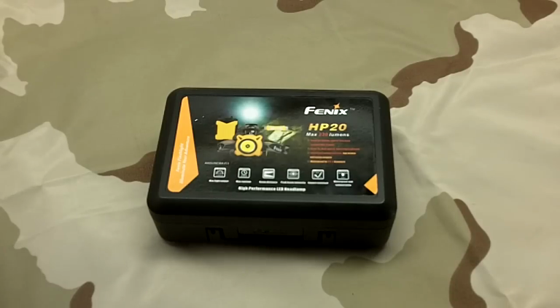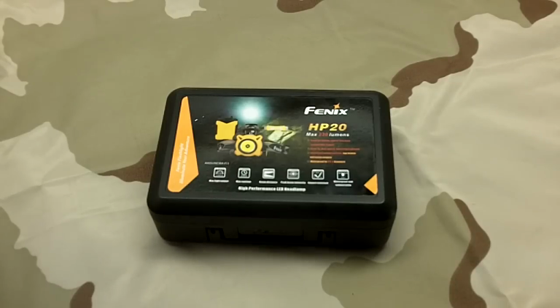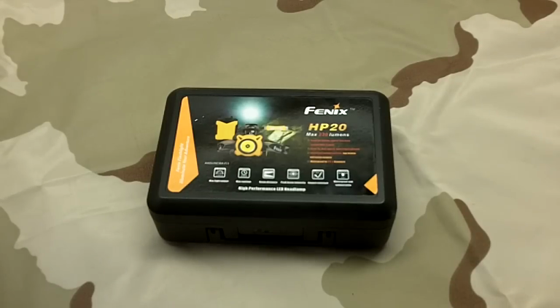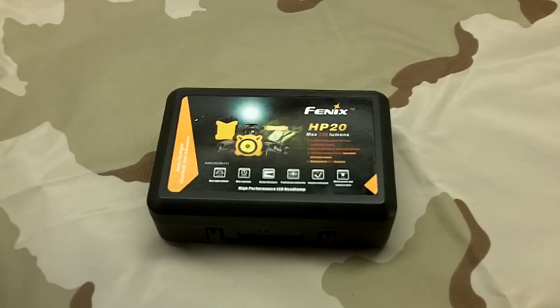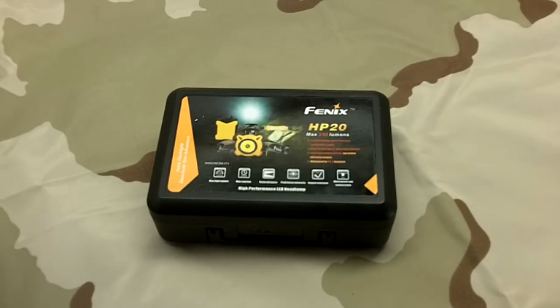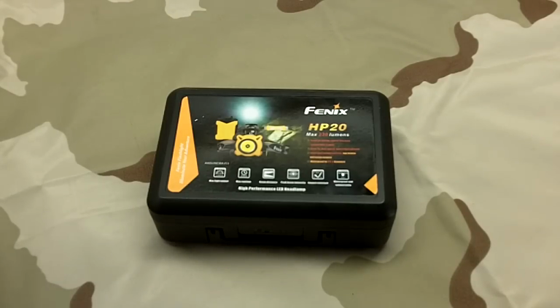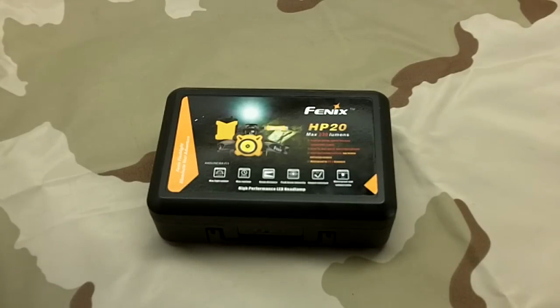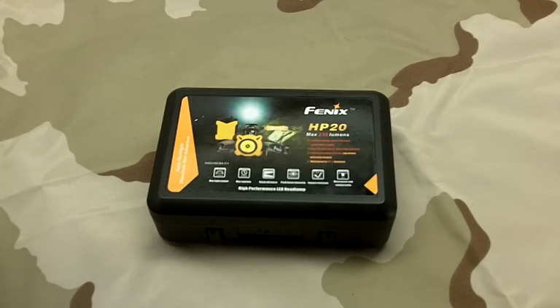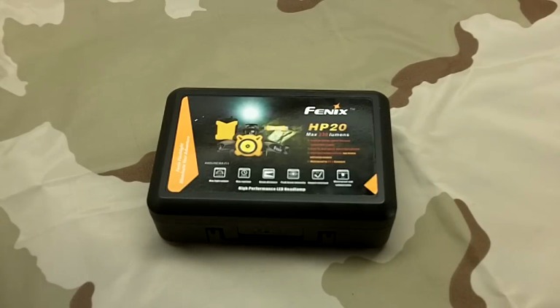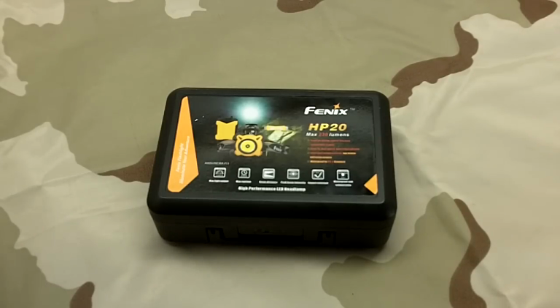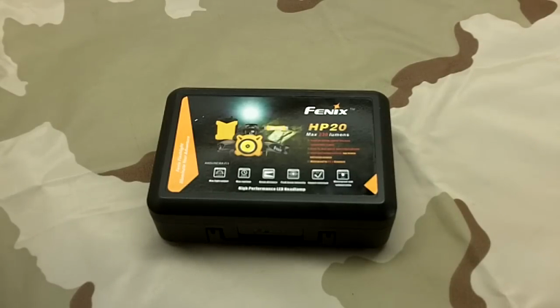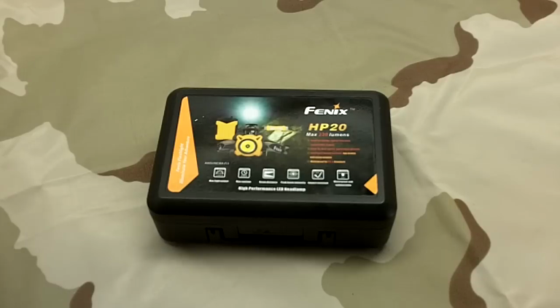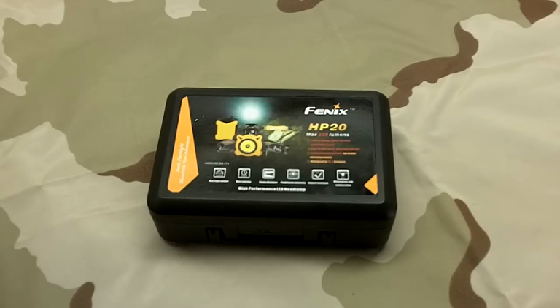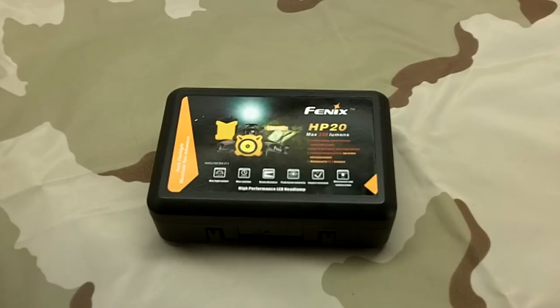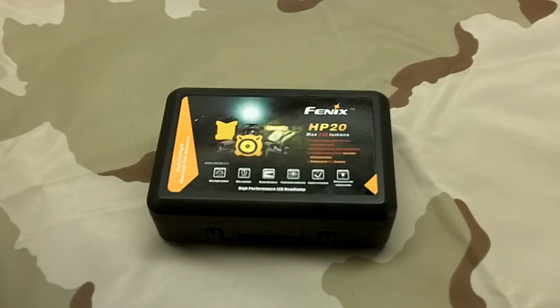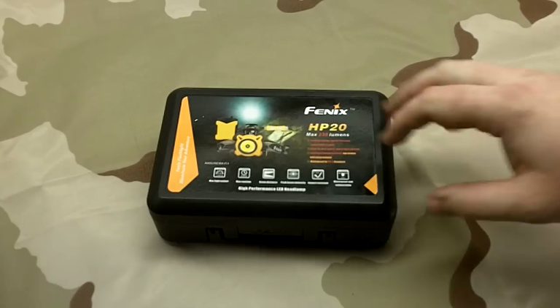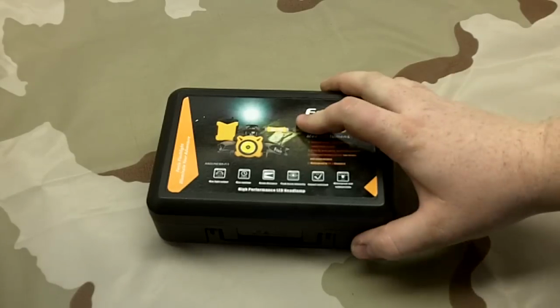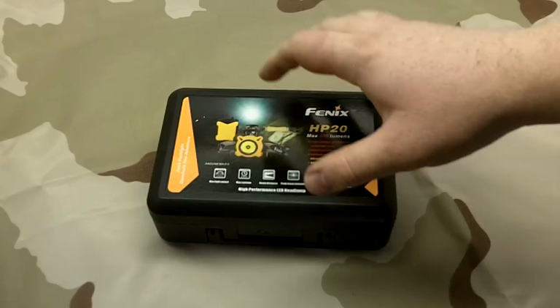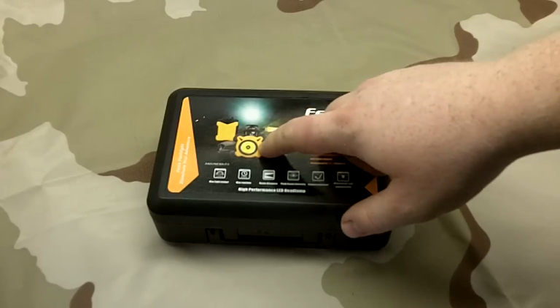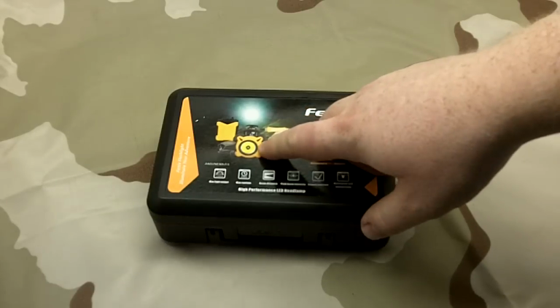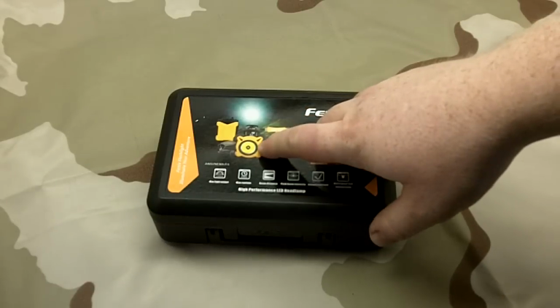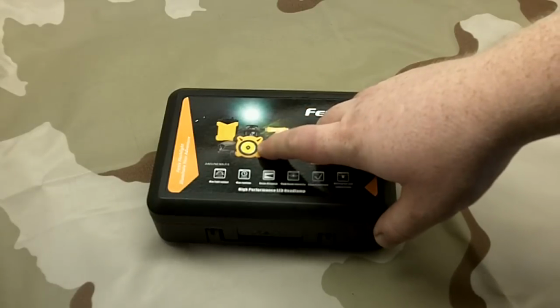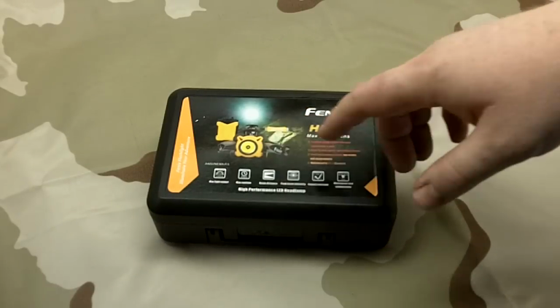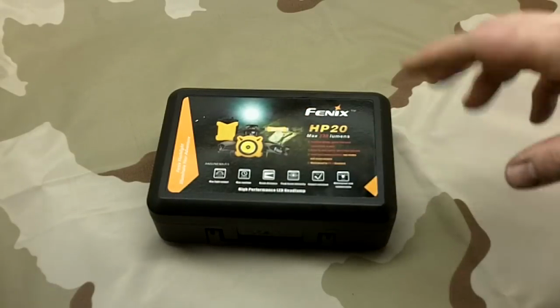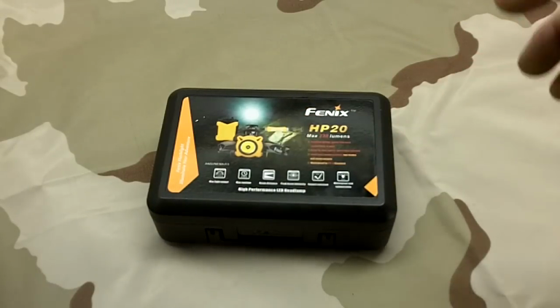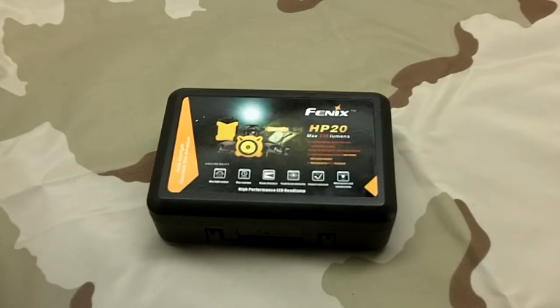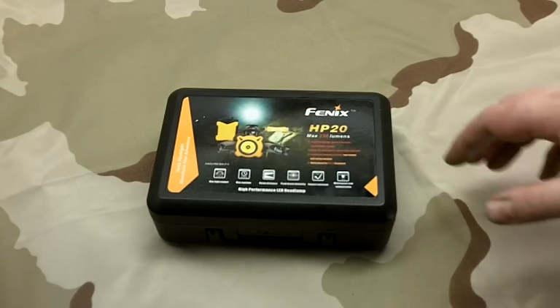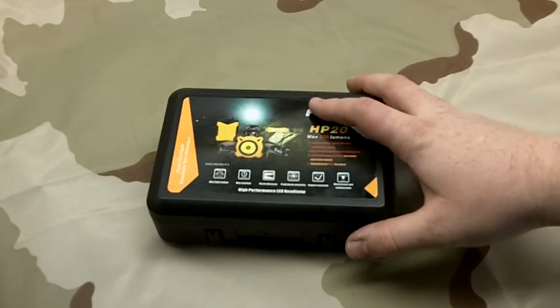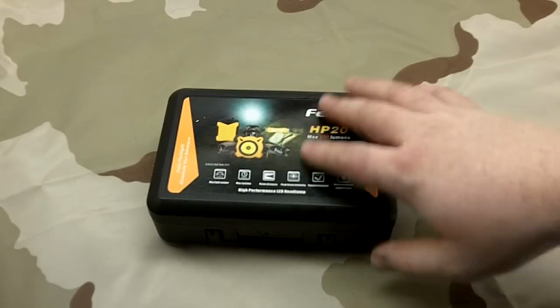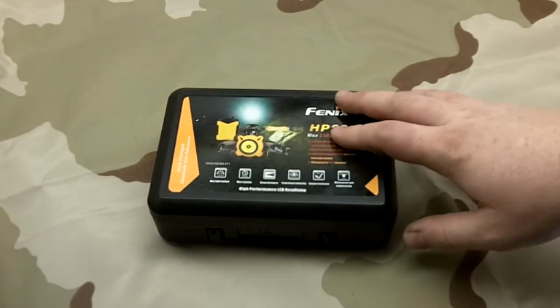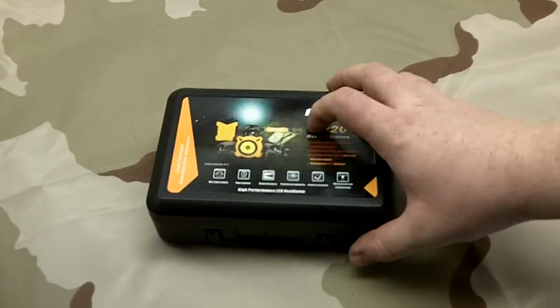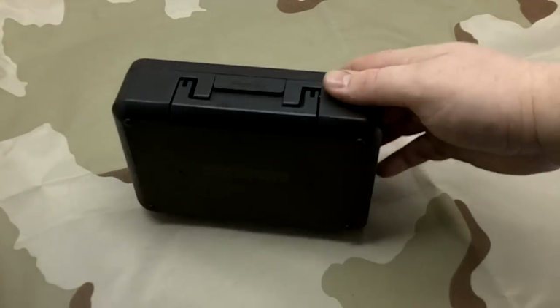Hey guys, we're going to be doing an unboxing of the HP20 from Fenix. It's one of the newer headlamps. I'm looking for a couple of new headlamps - I'm trying some stuff out to update my kit.